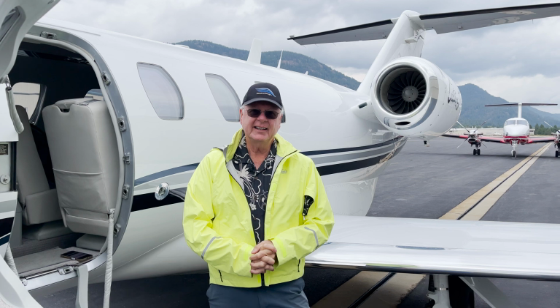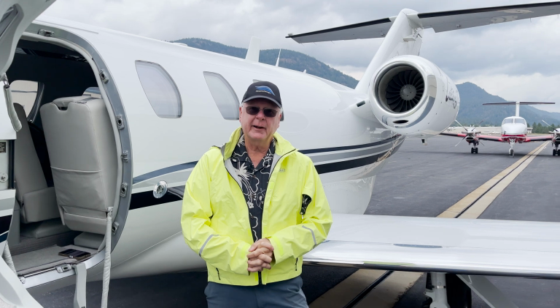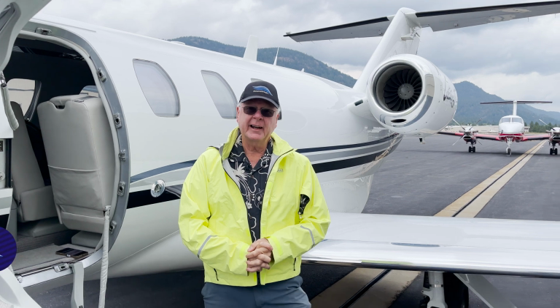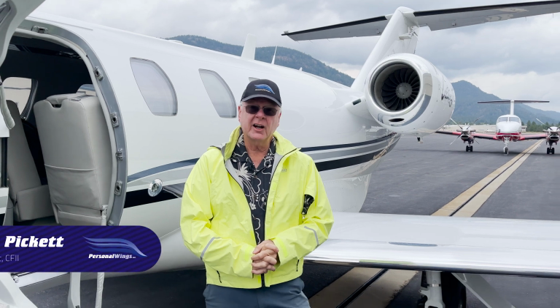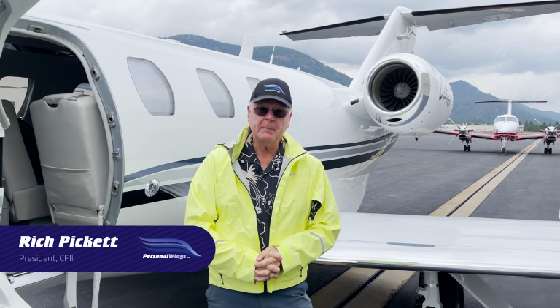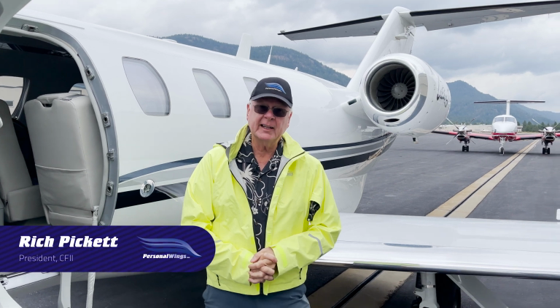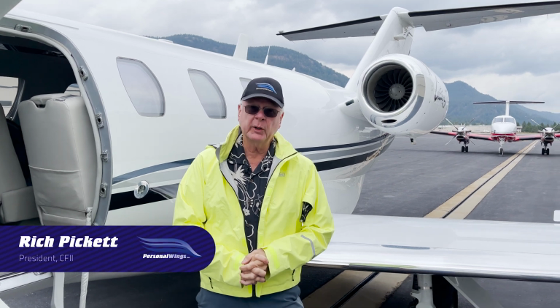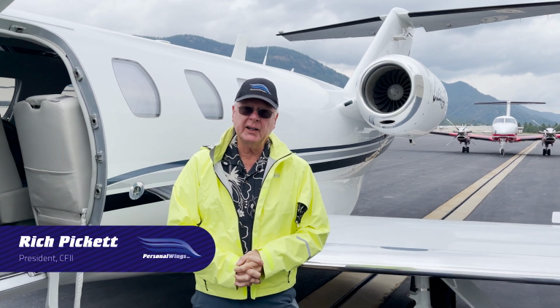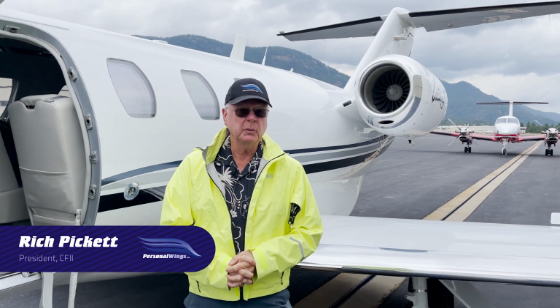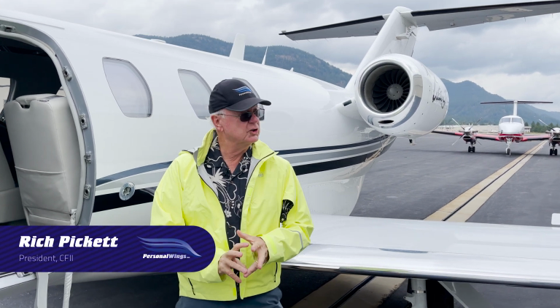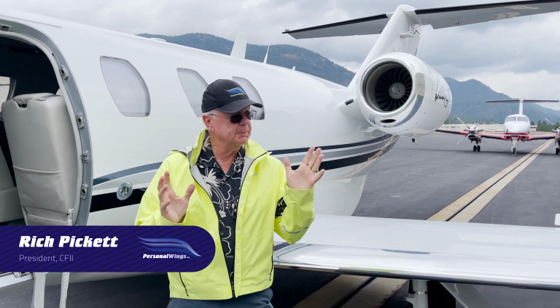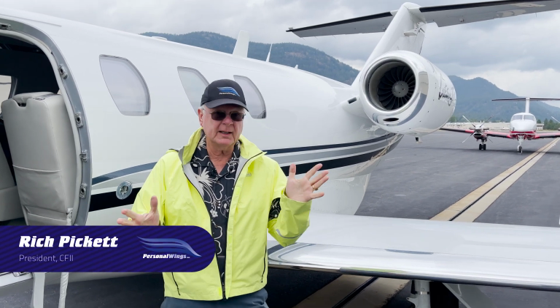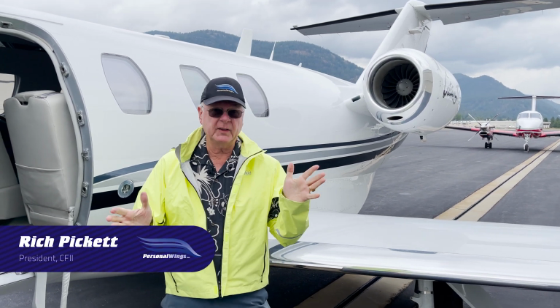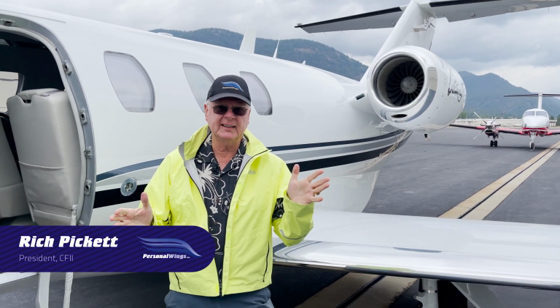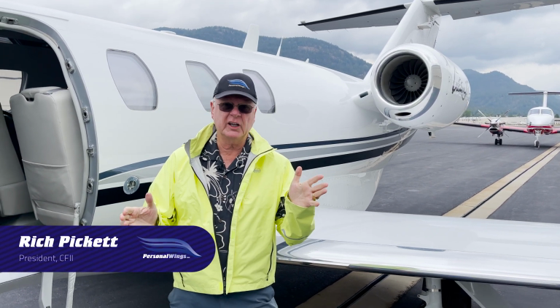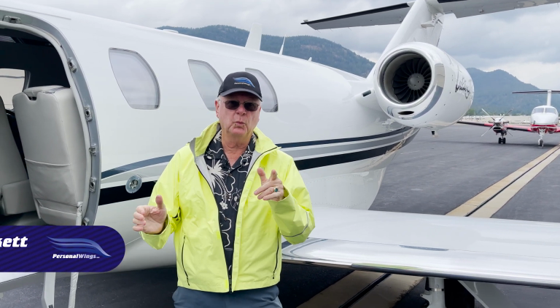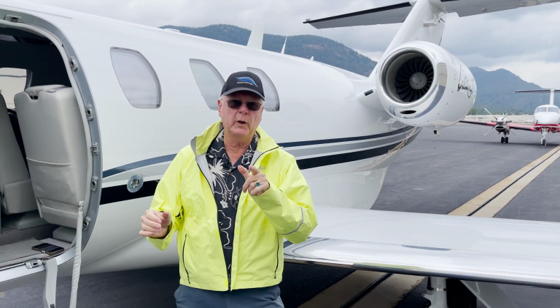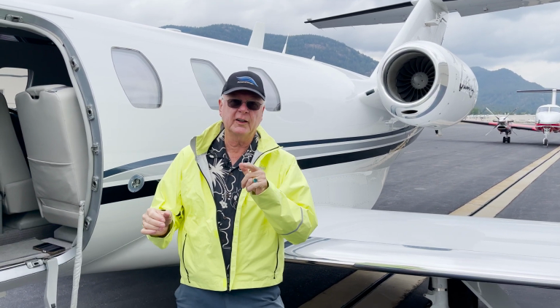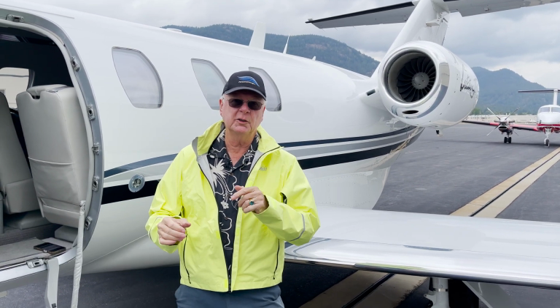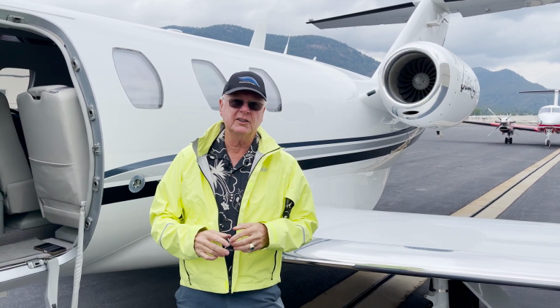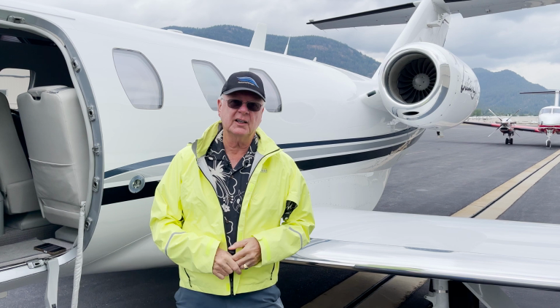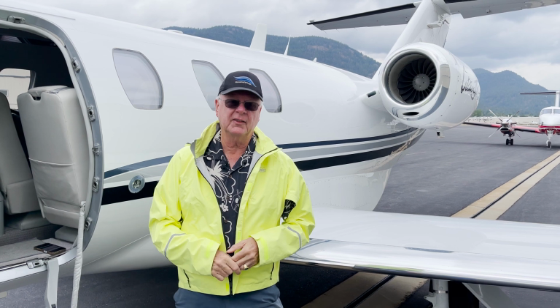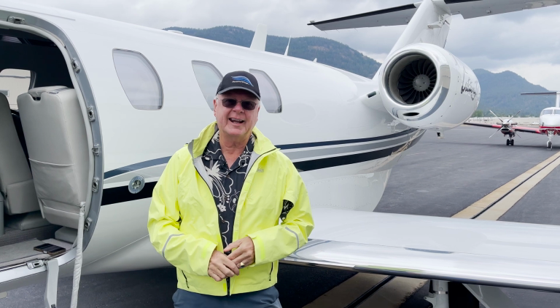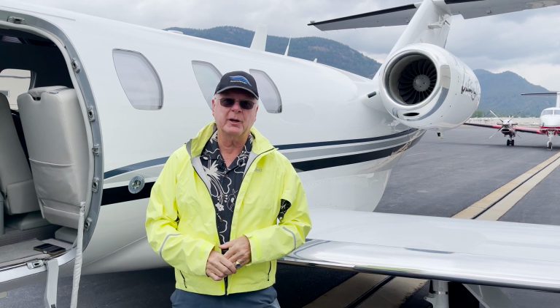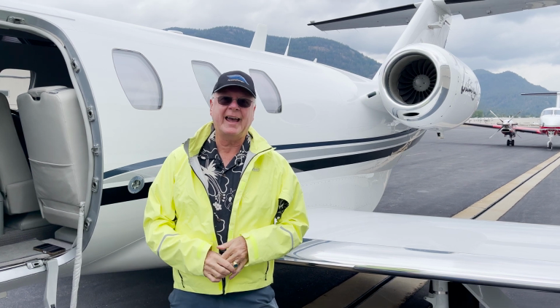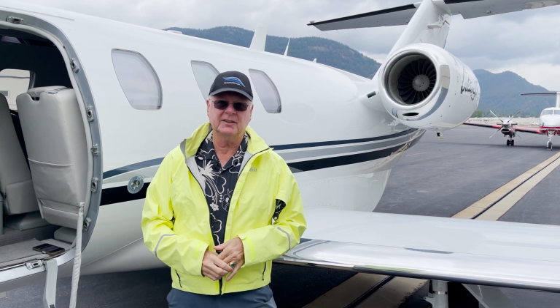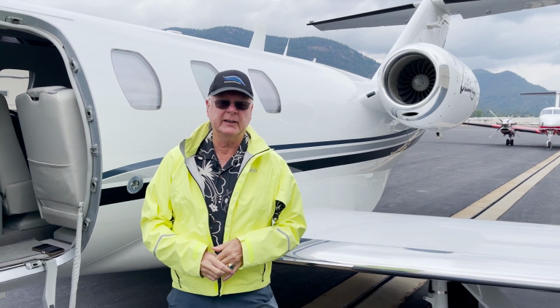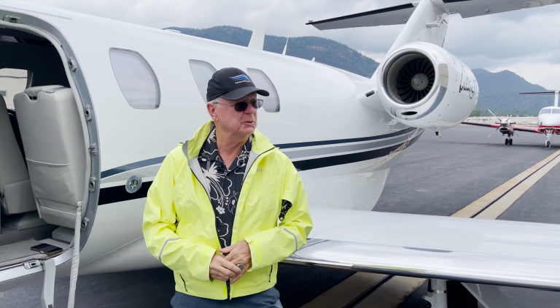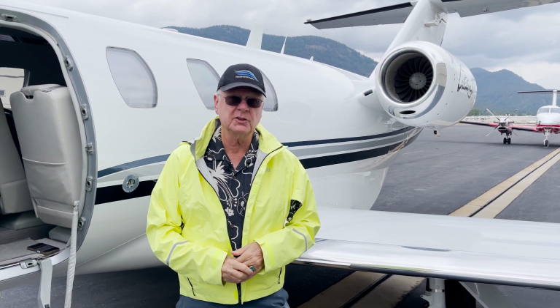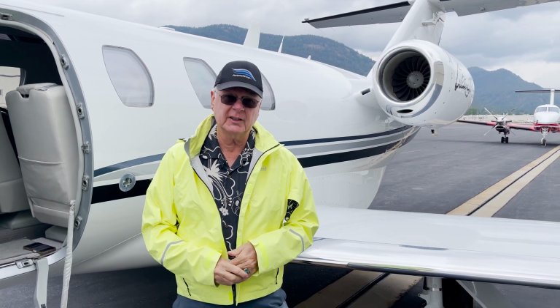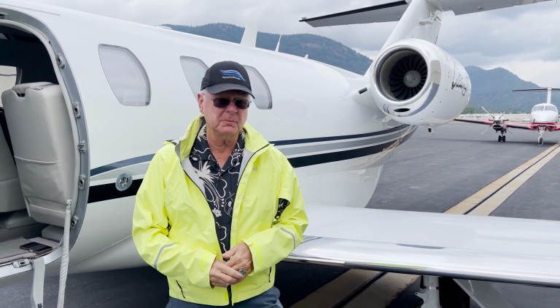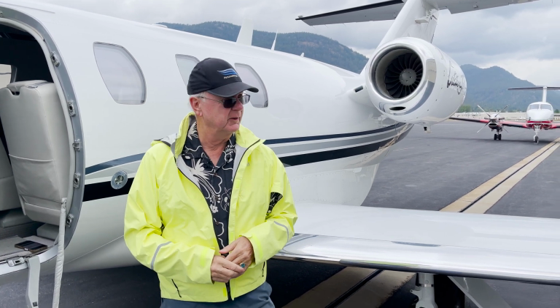Tigray and I are up in Sandpoint, Idaho. We're just picking up the CJ with the new addition of the Tamarac Active Winglet. So we're going to show you how to do the pre-flight.